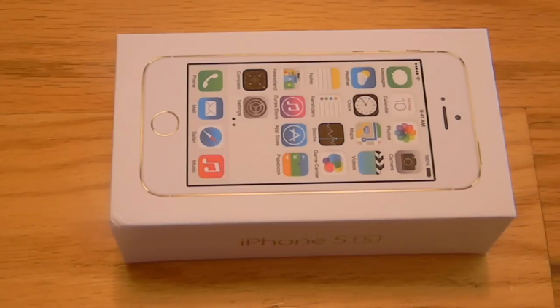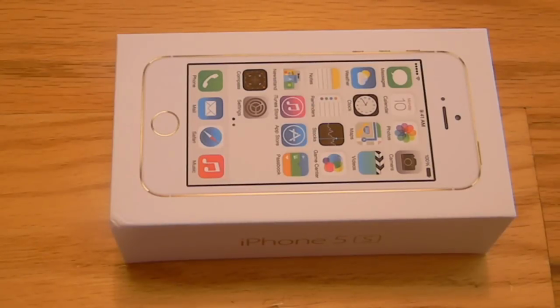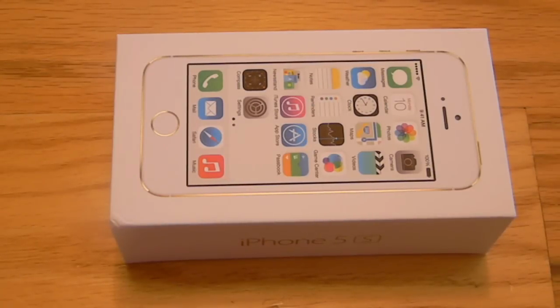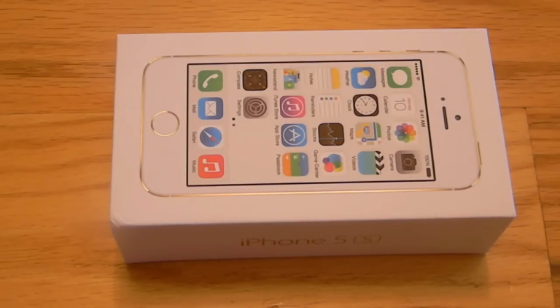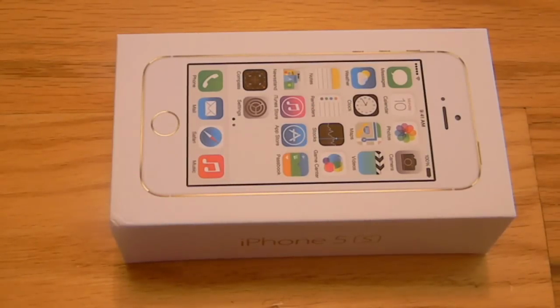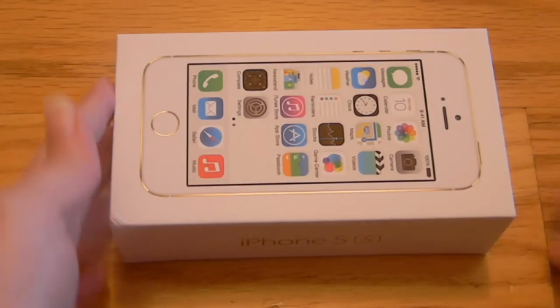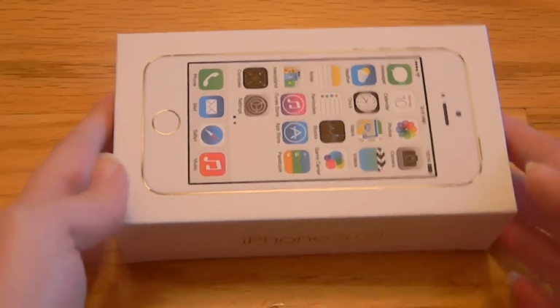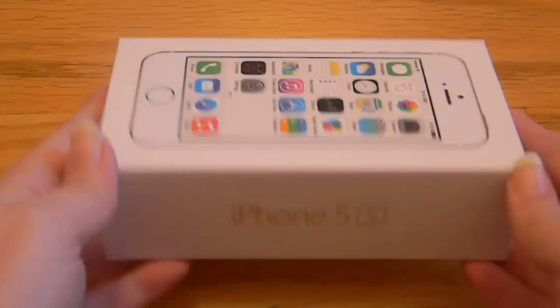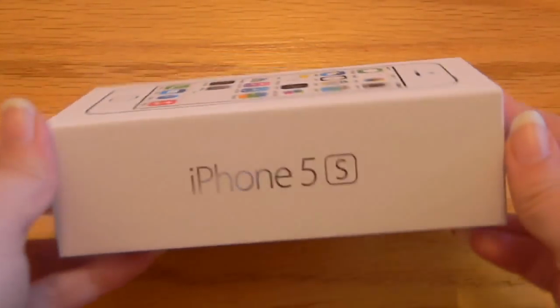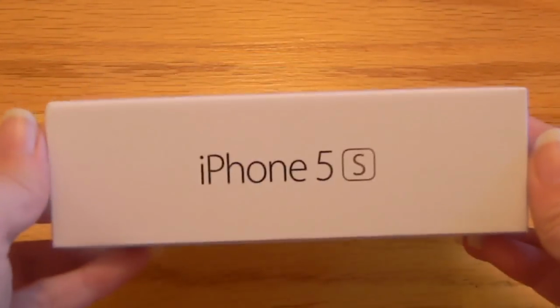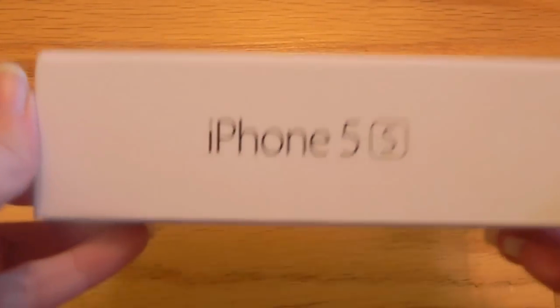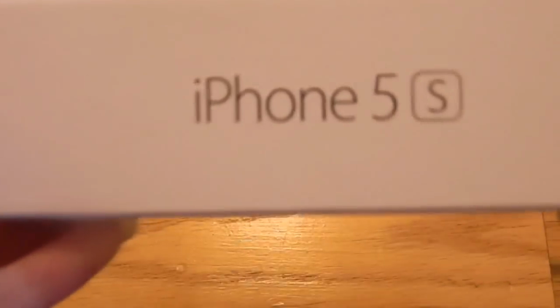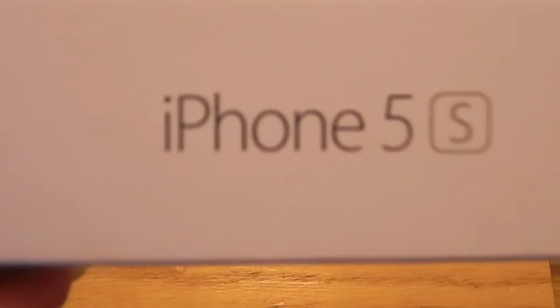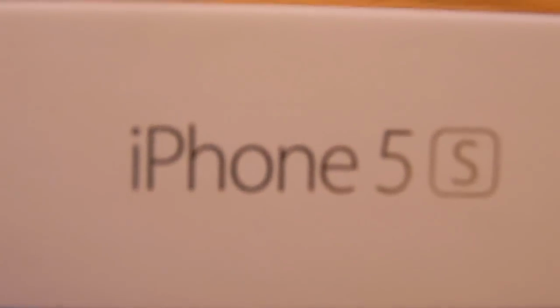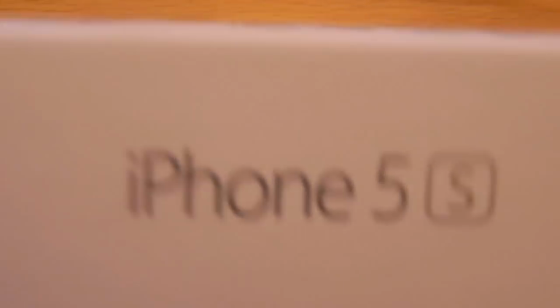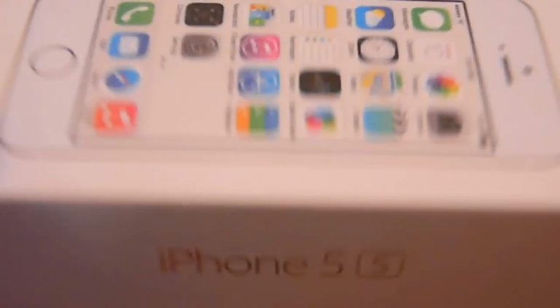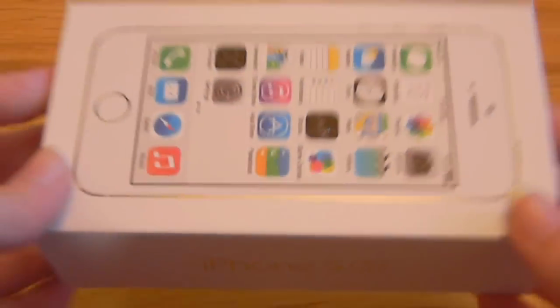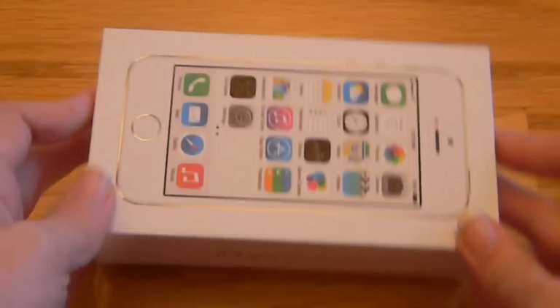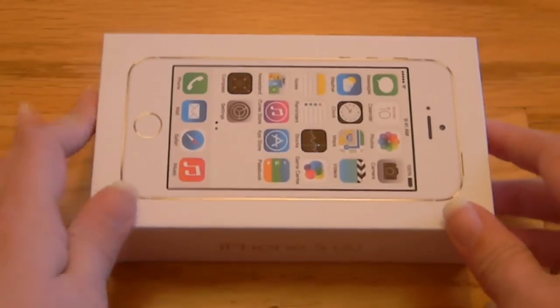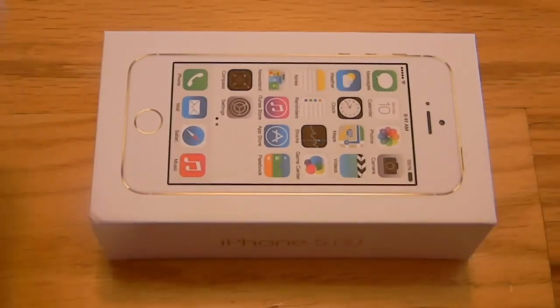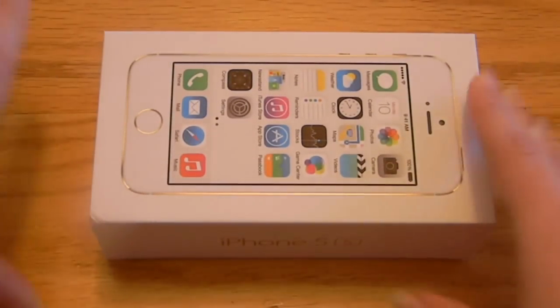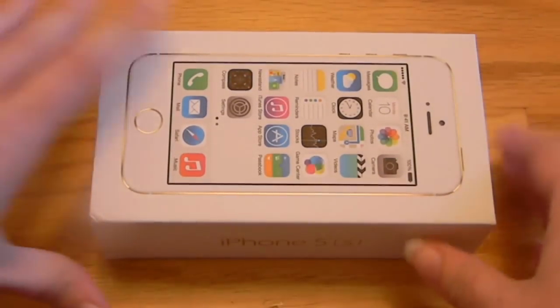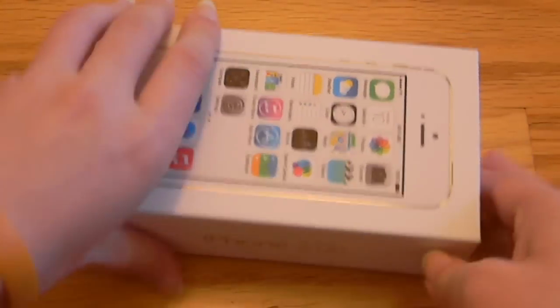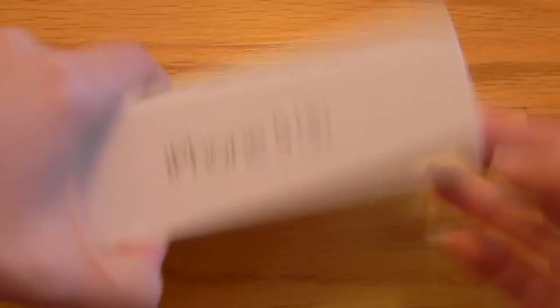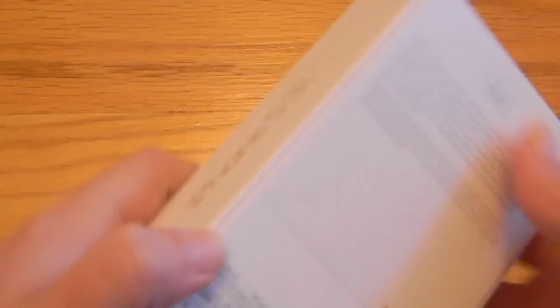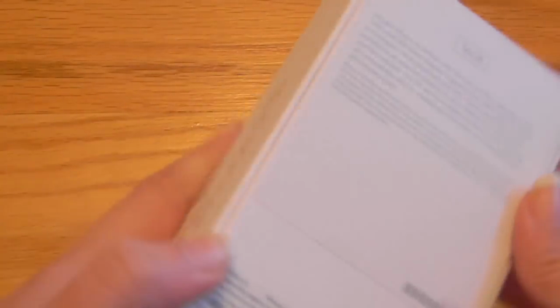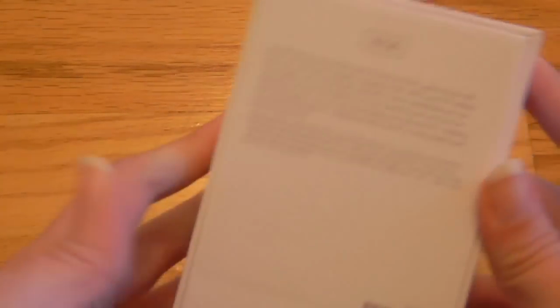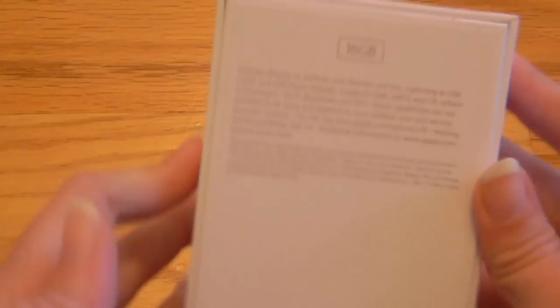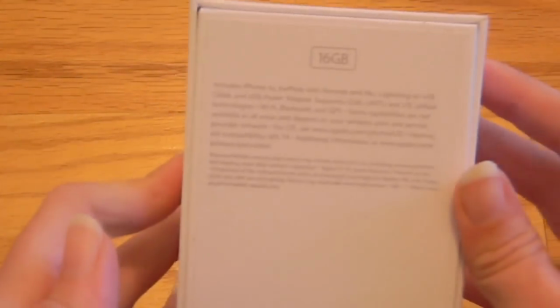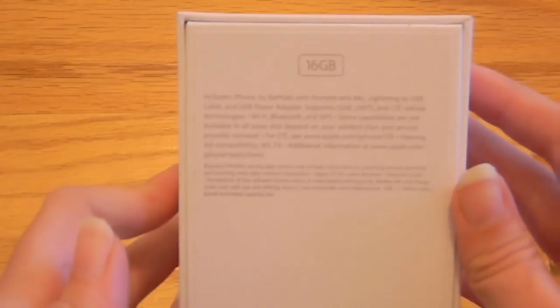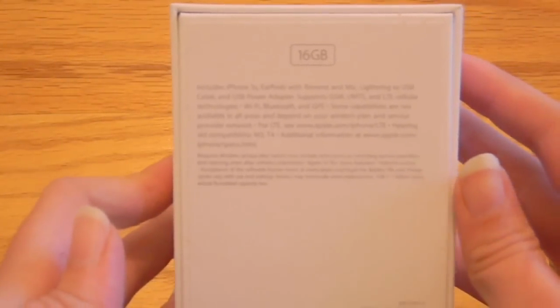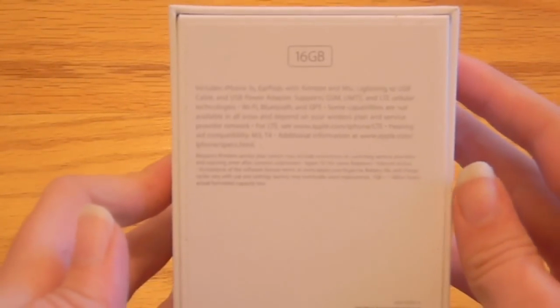Hey everyone, Katie here, and look what I got in the mail! I finally got my iPhone 5S, and I got the 16GB one.